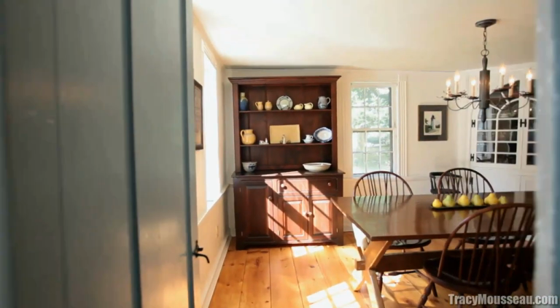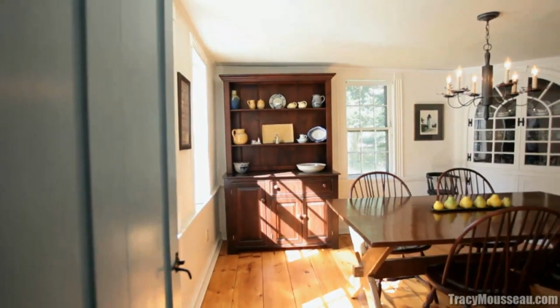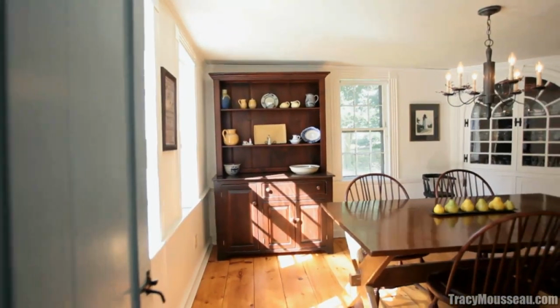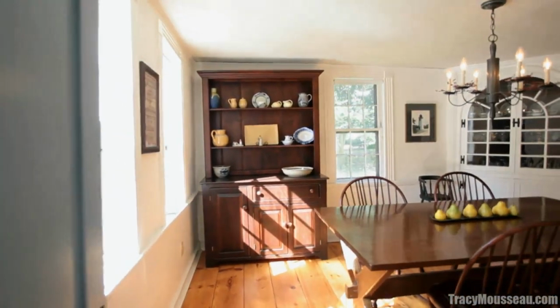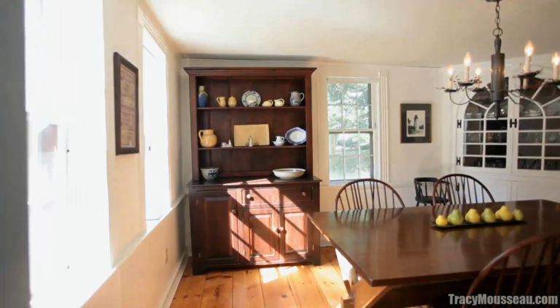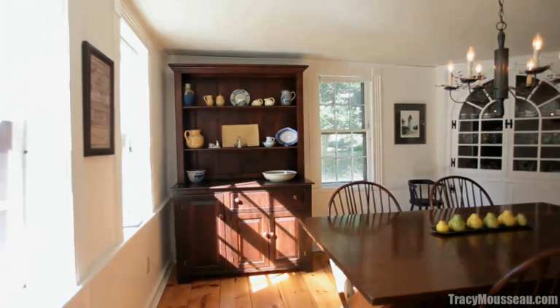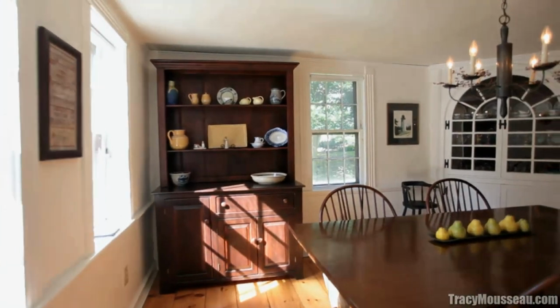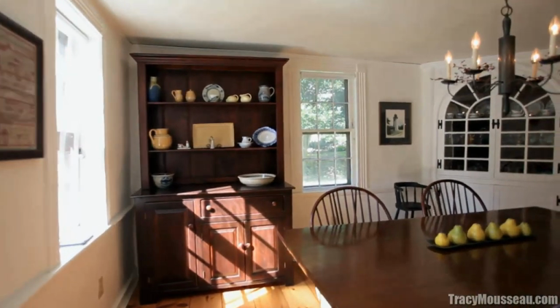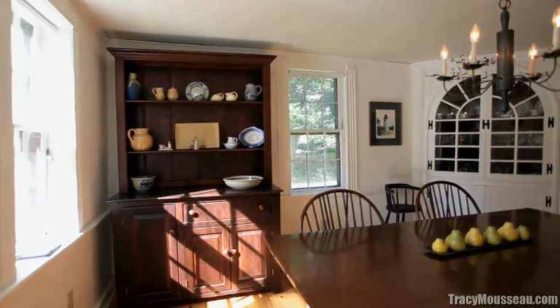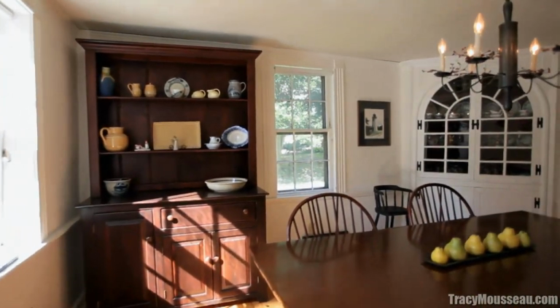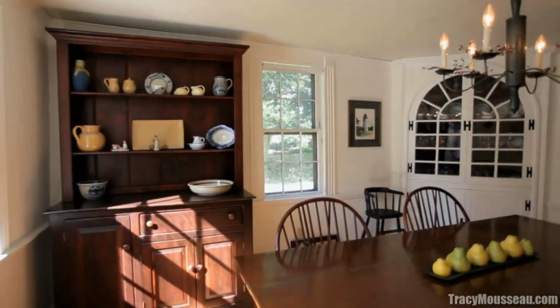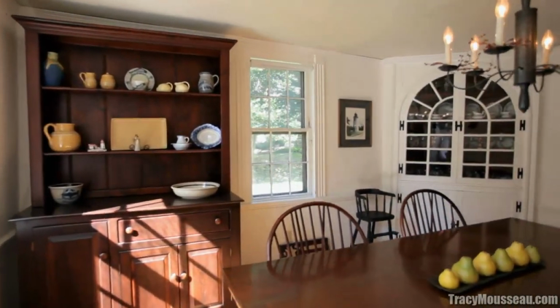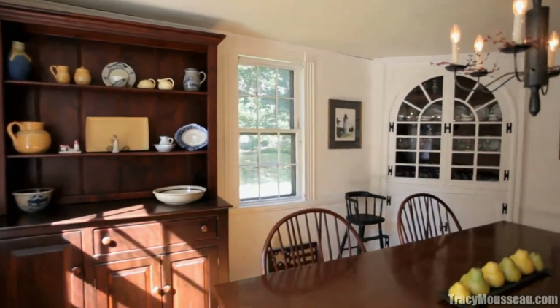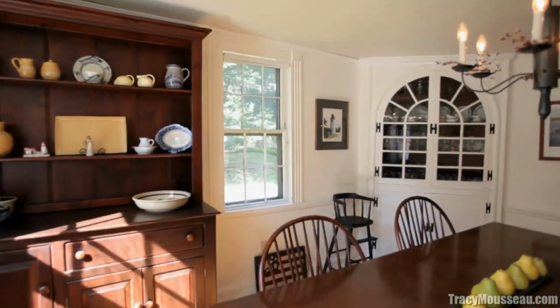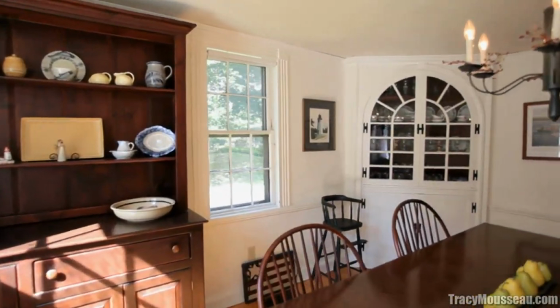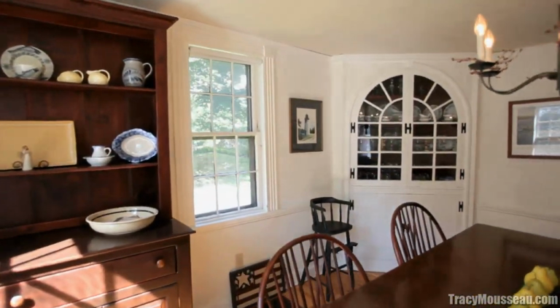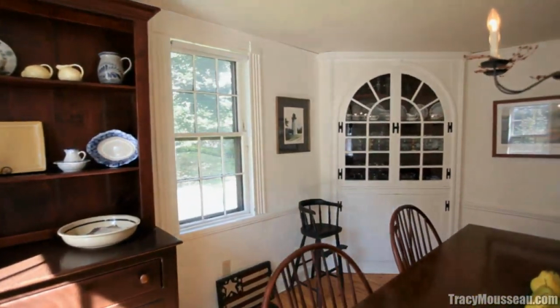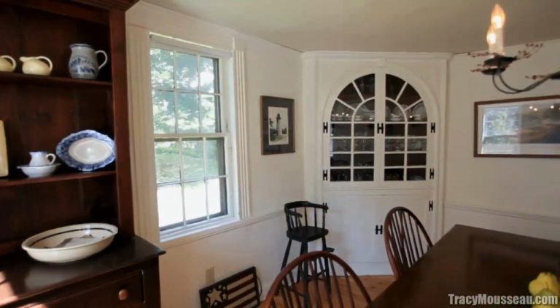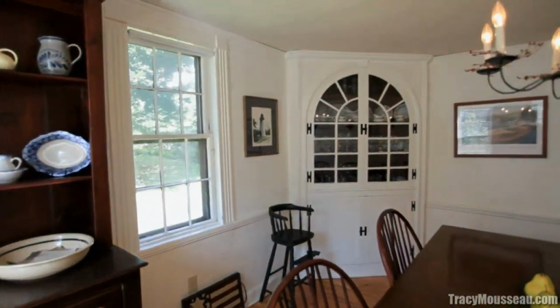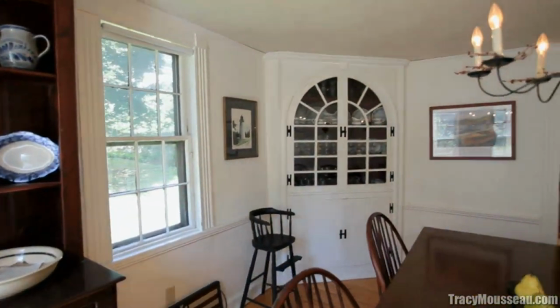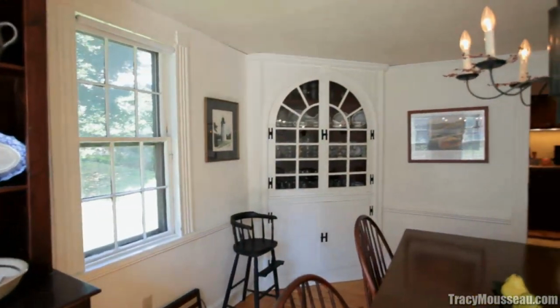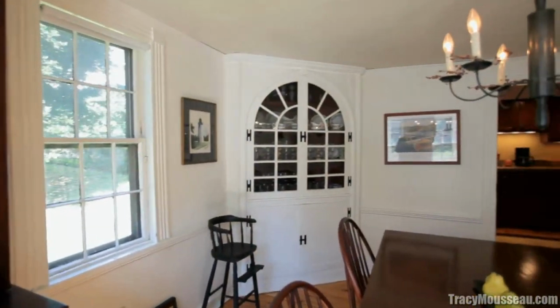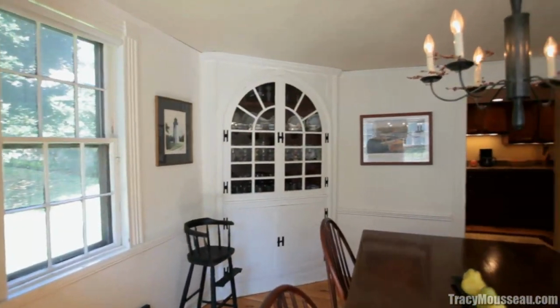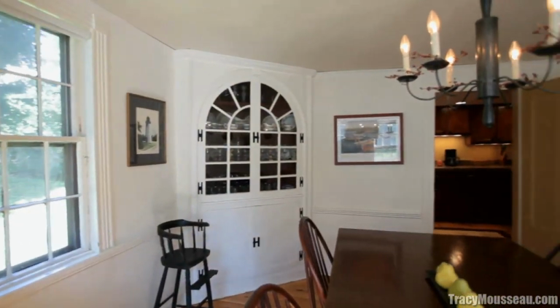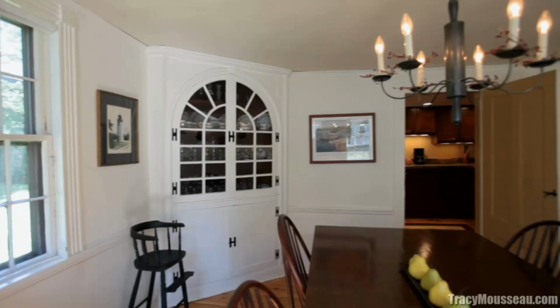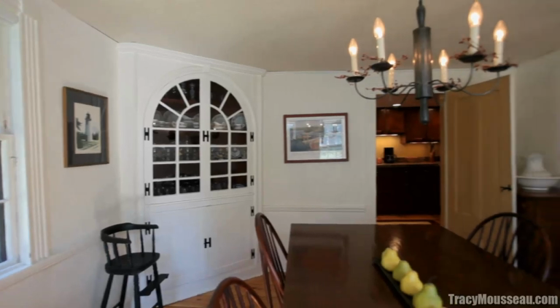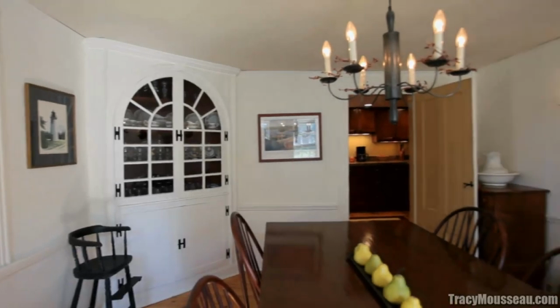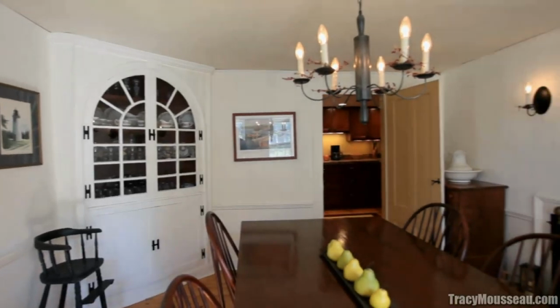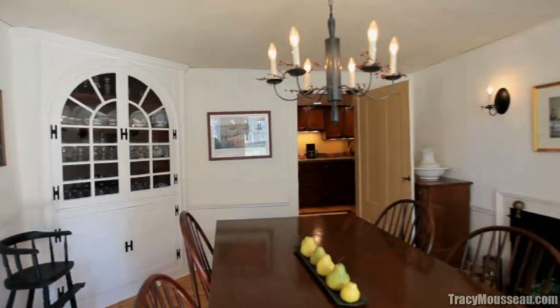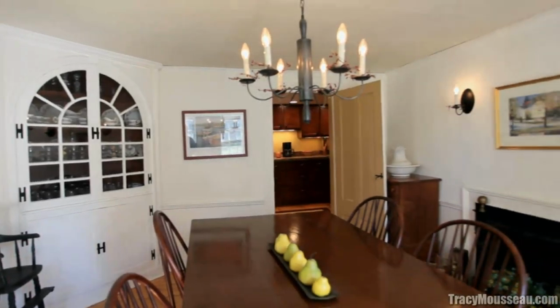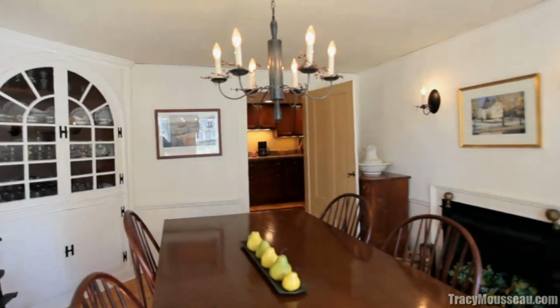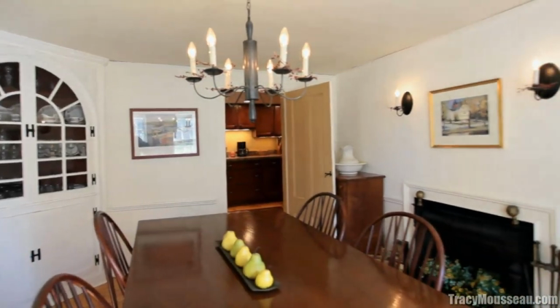Handily adjacent to the kitchen is this lovely dining room, which boasts a built-in china cabinet and plenty of room for your favorite dining room table.